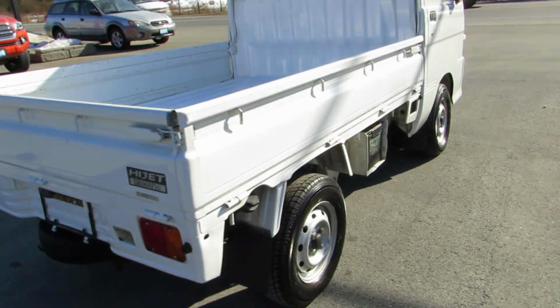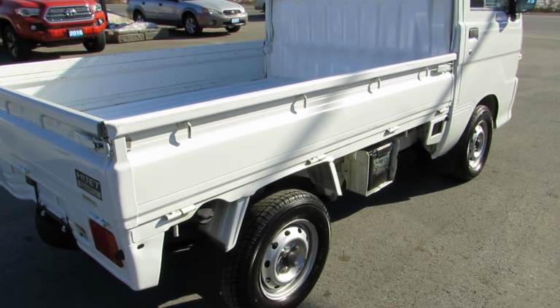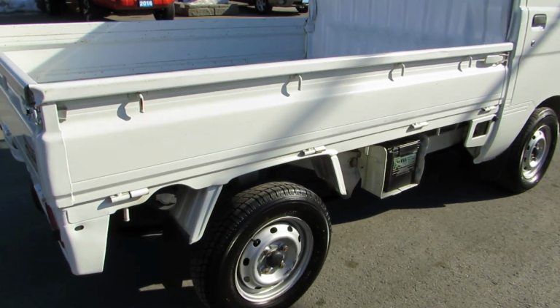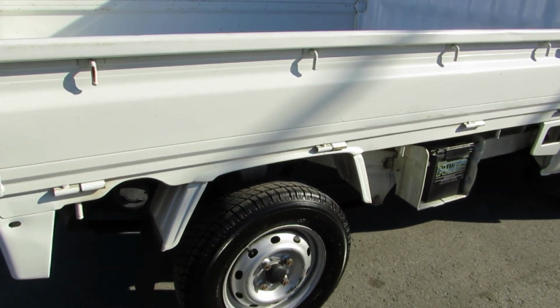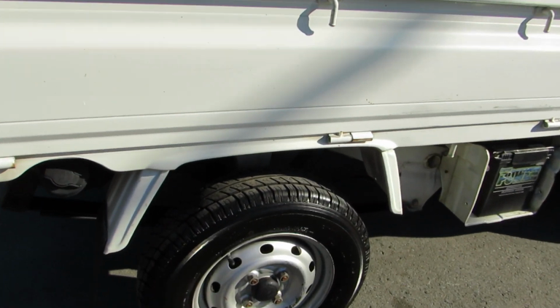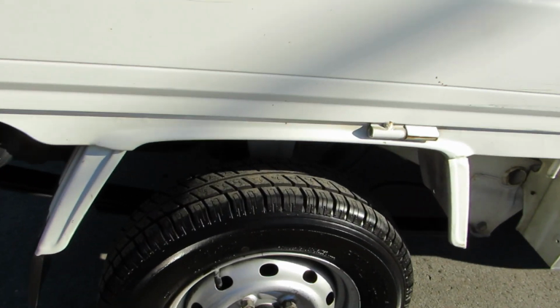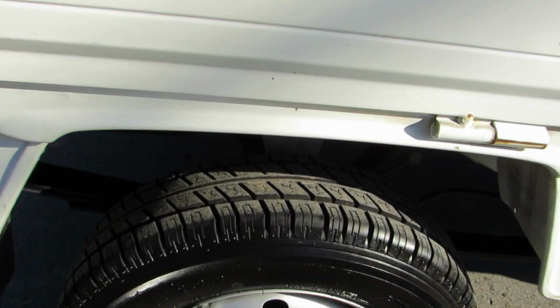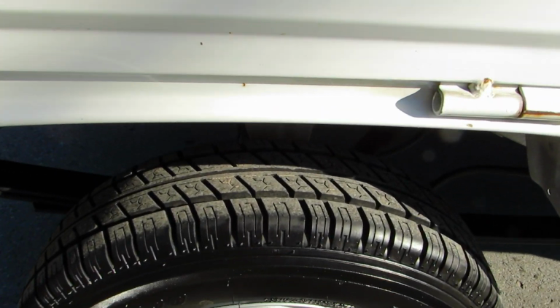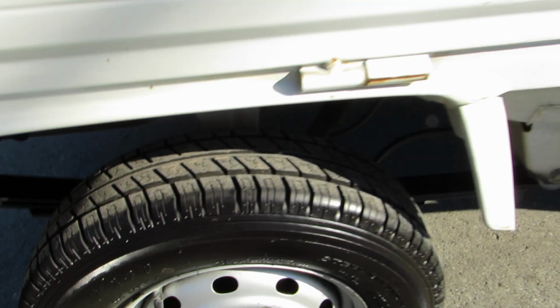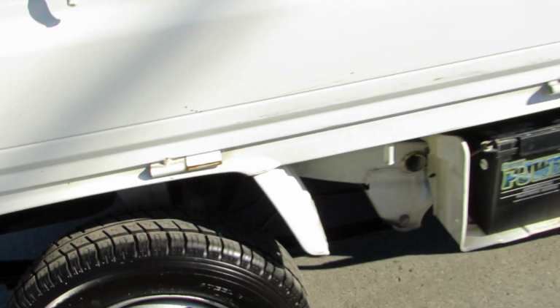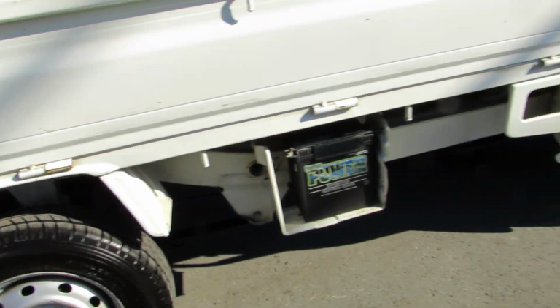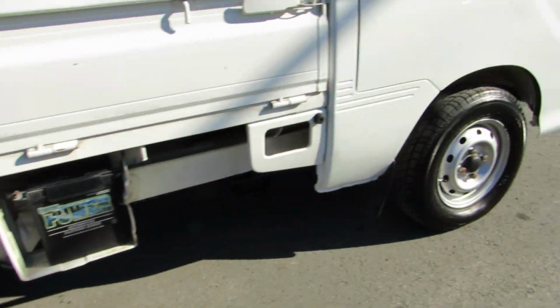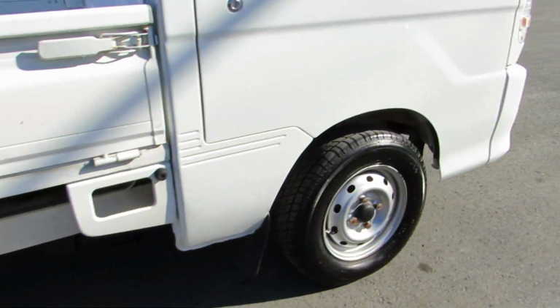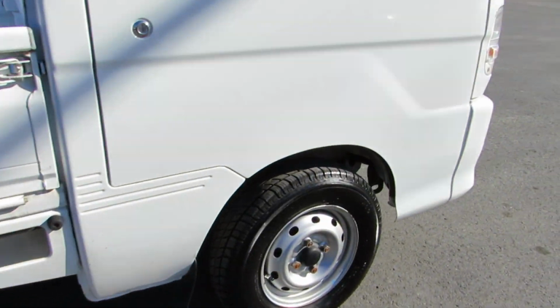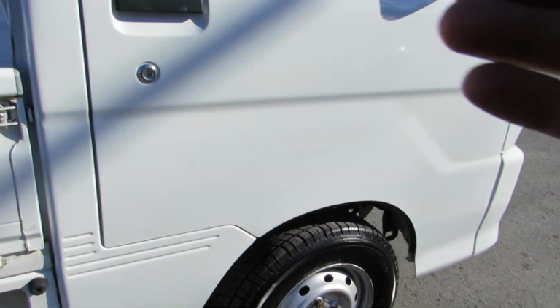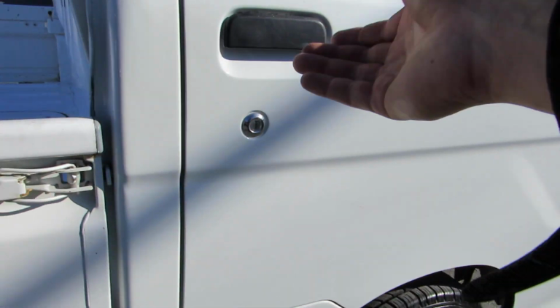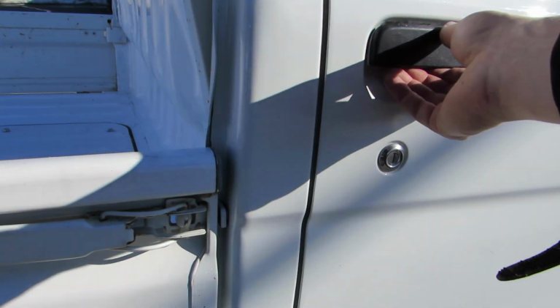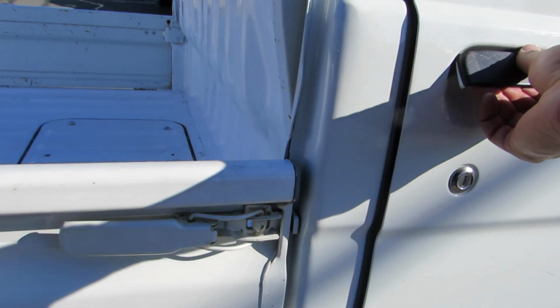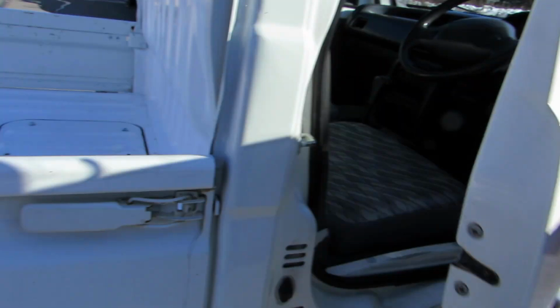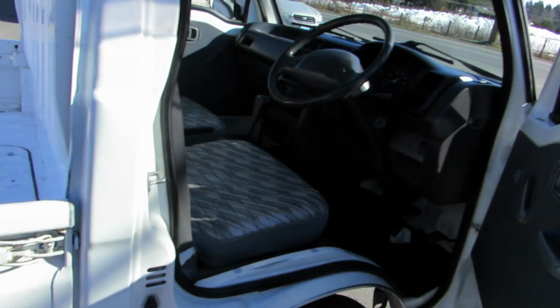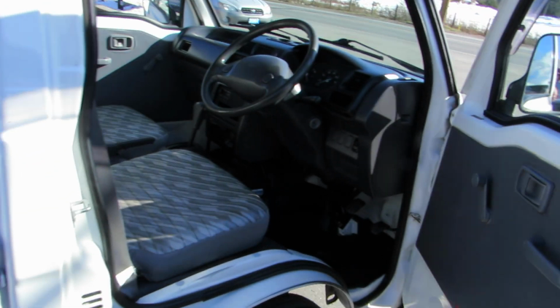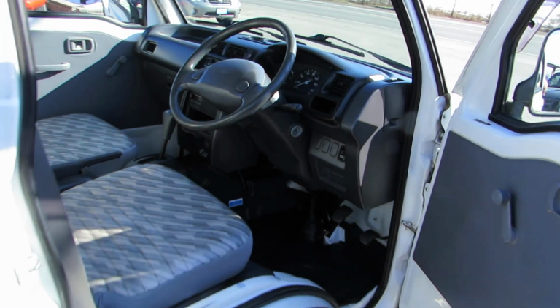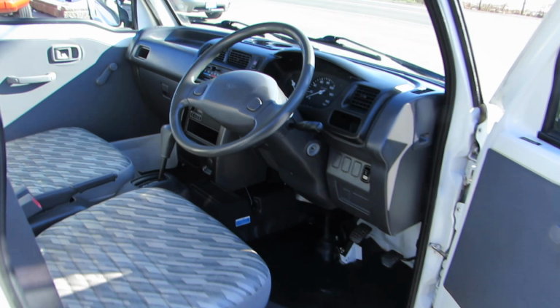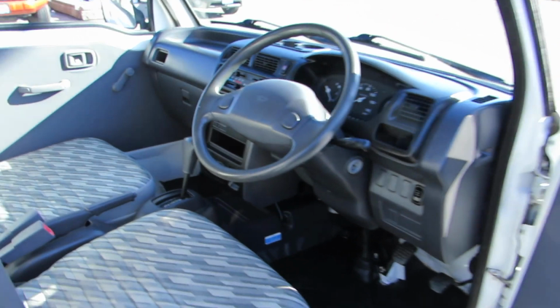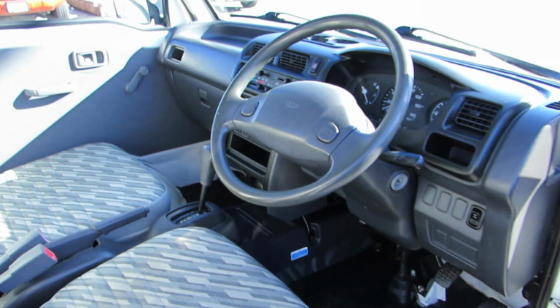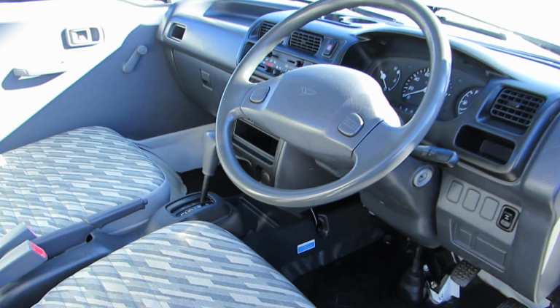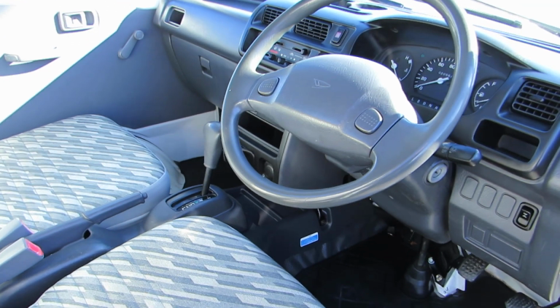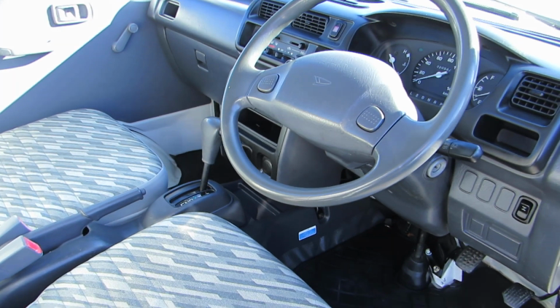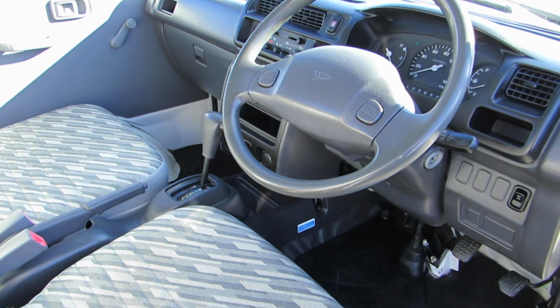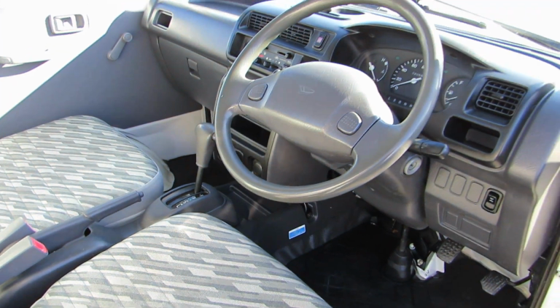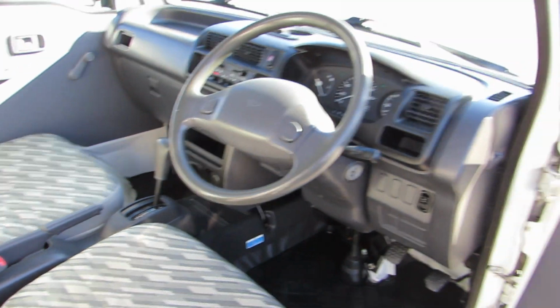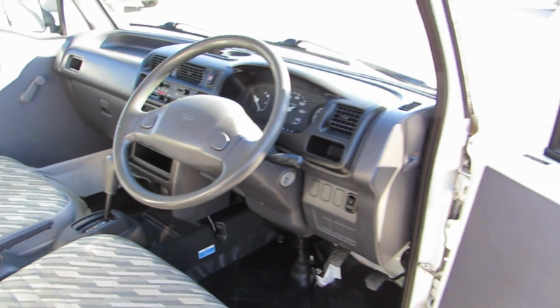It has all four brand new tires, and this little unit's super rare — it has the automatic transmission with air conditioning.